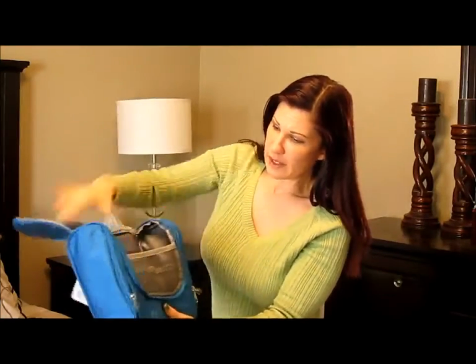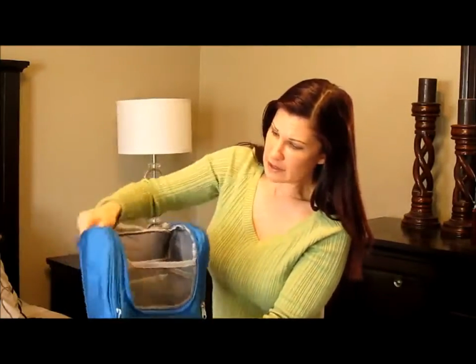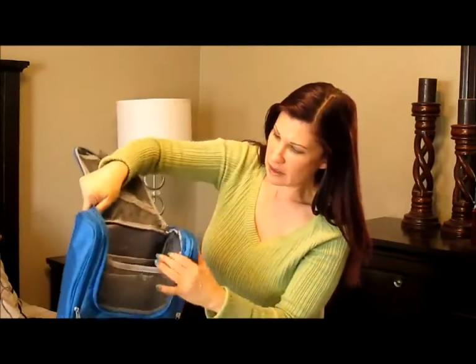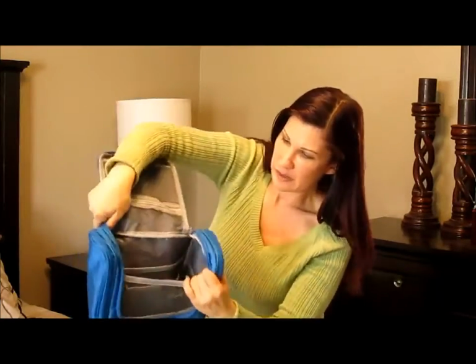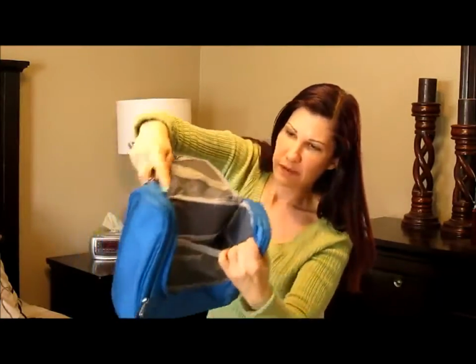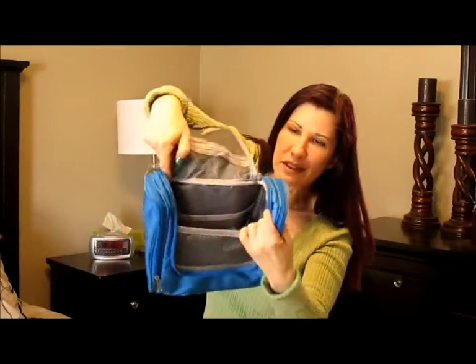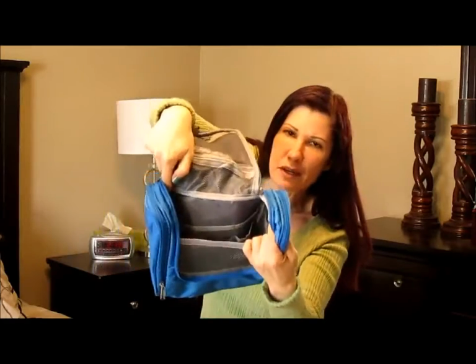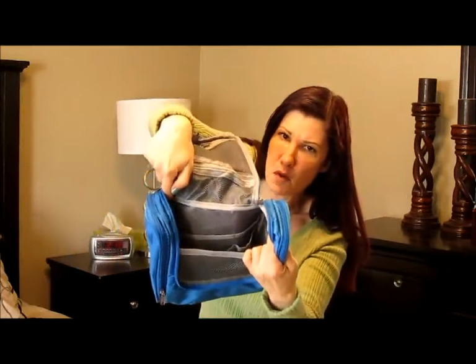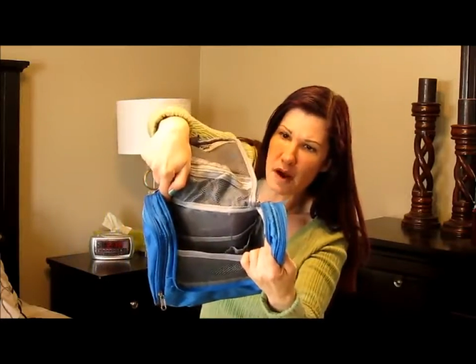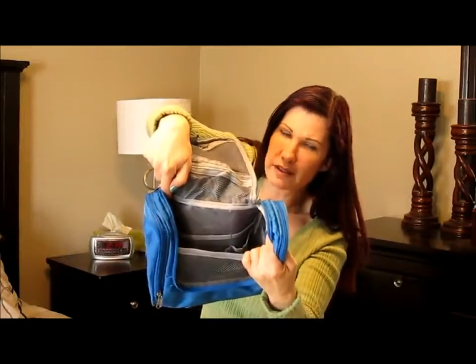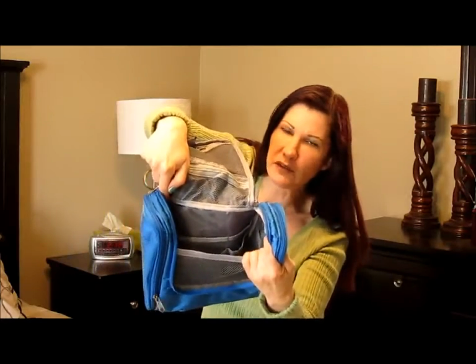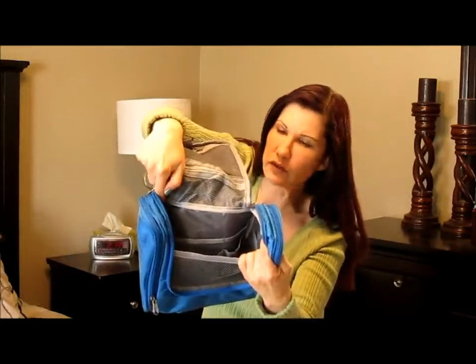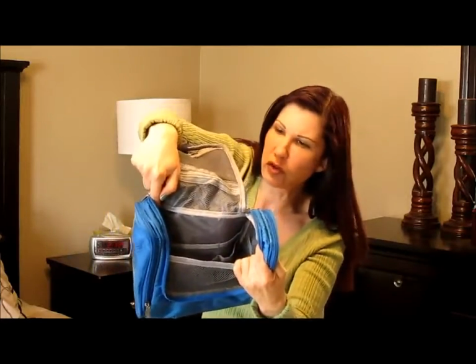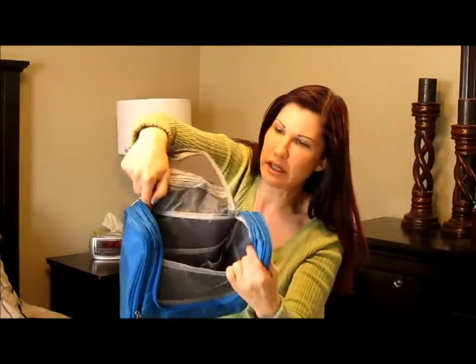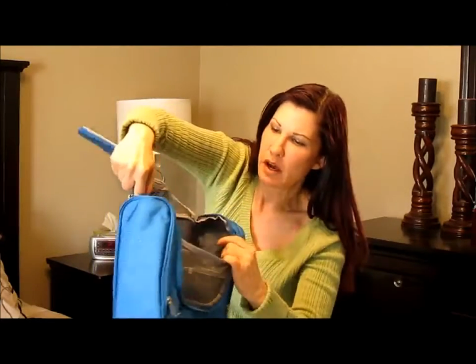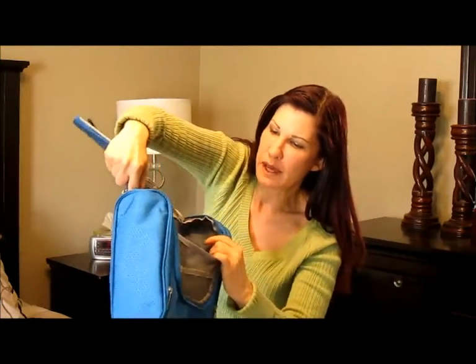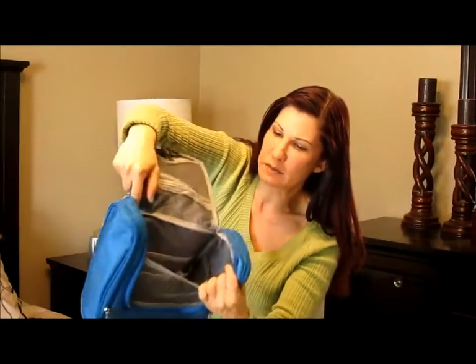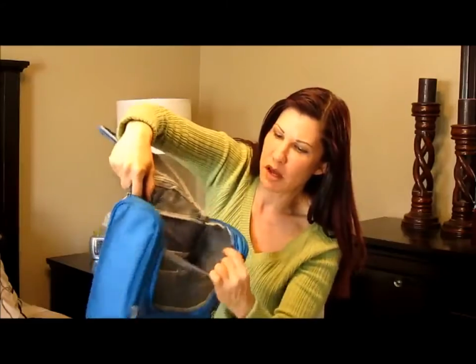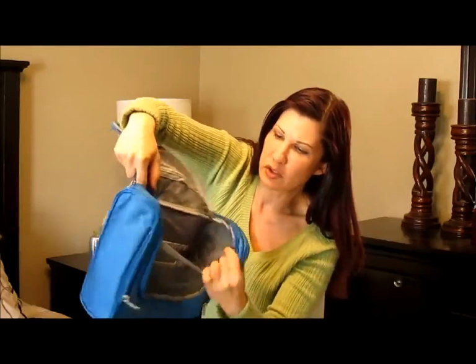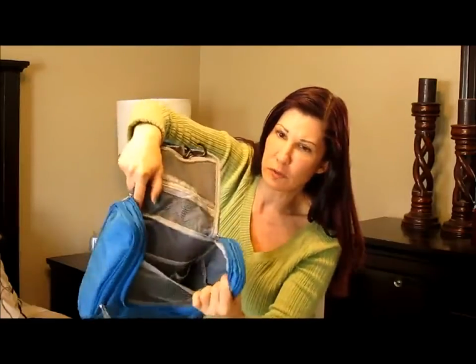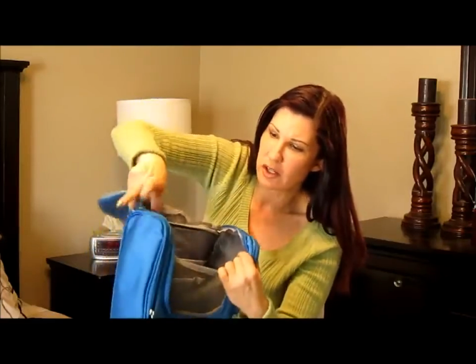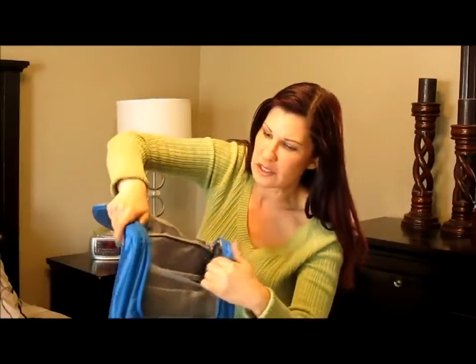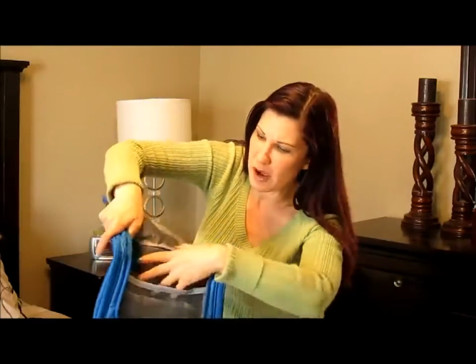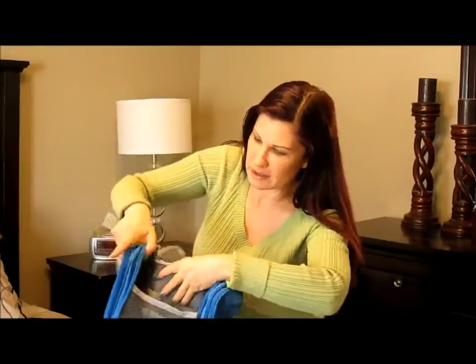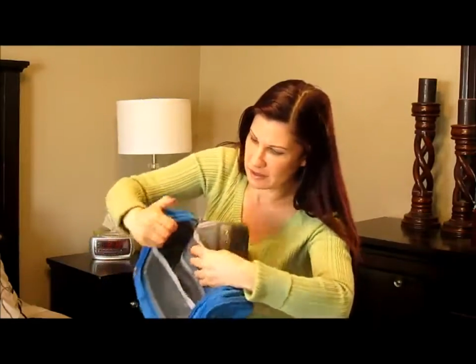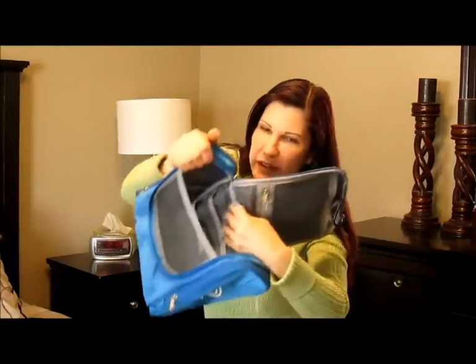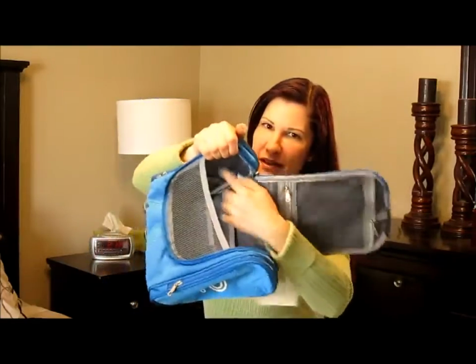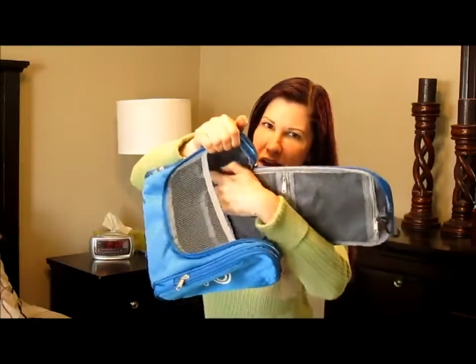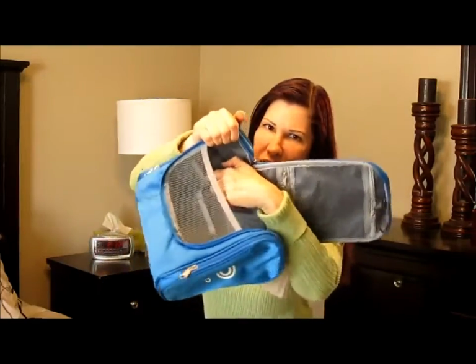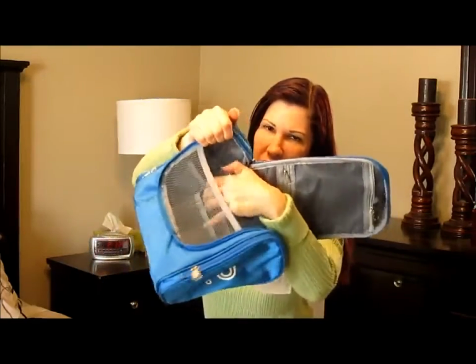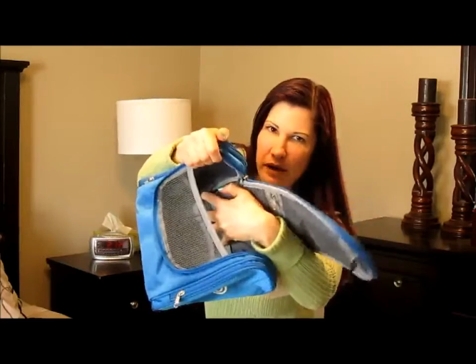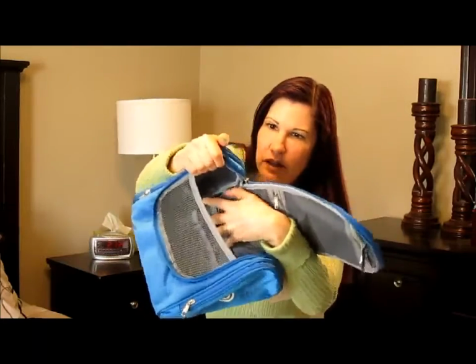And then inside there's even more pockets. It's perfect for jewelry, any small items, your toothbrush. There's even pockets inside the pocket here.